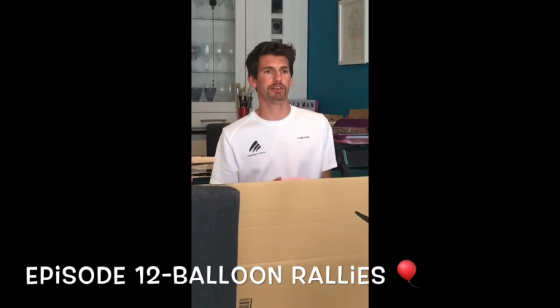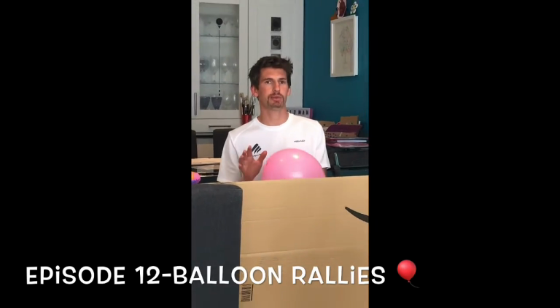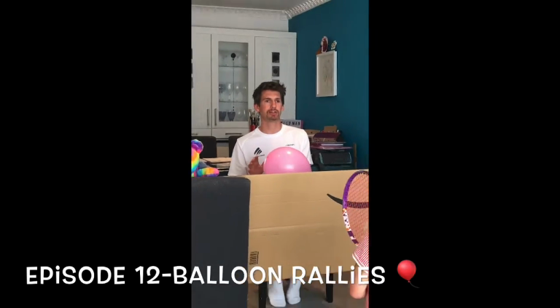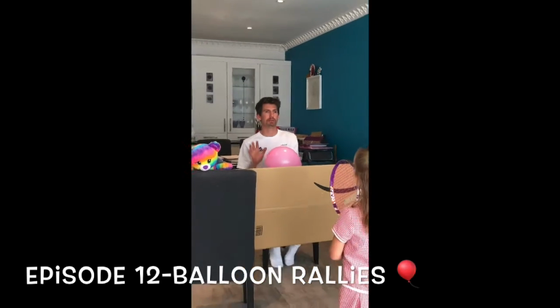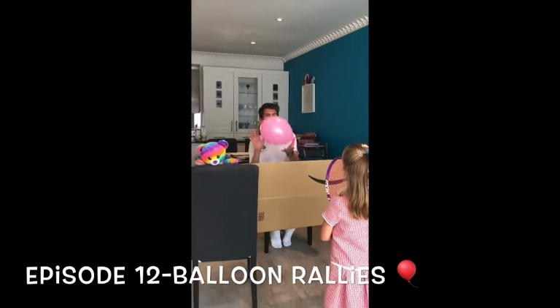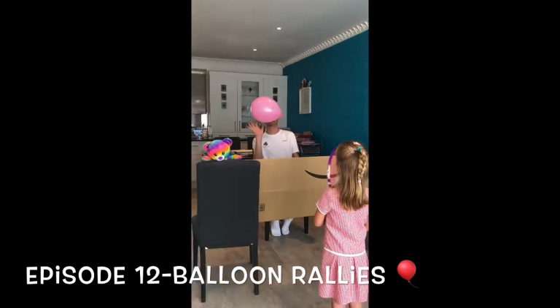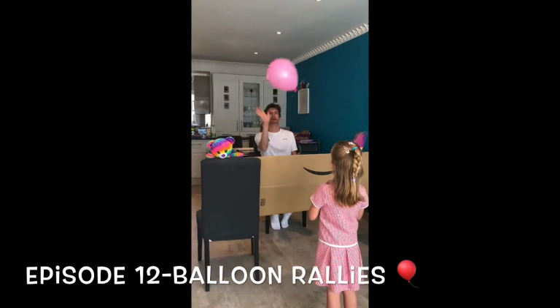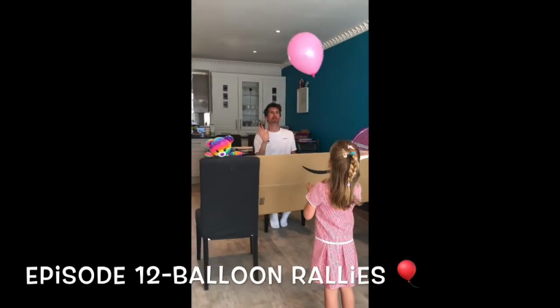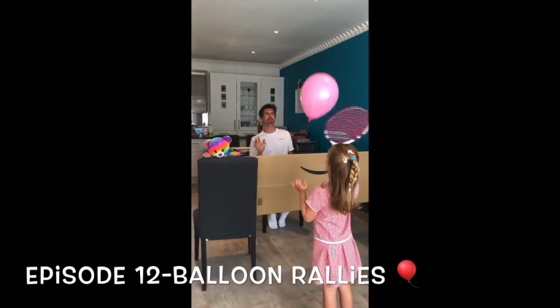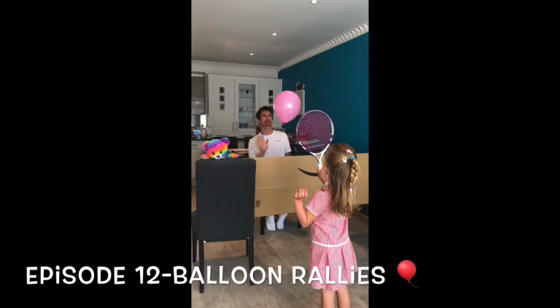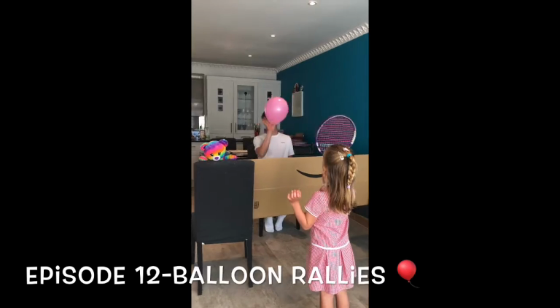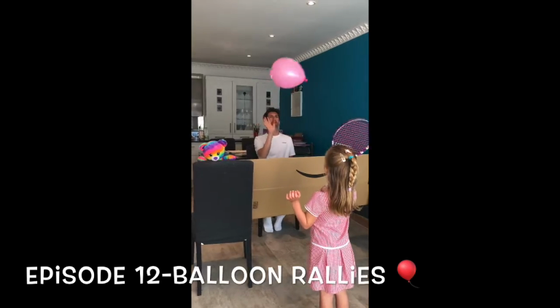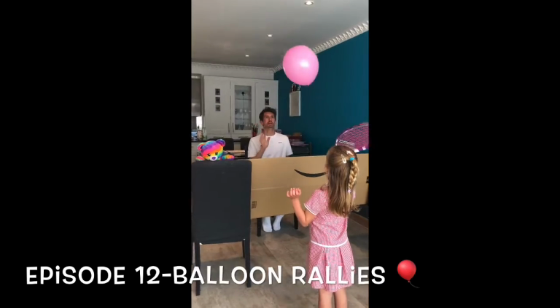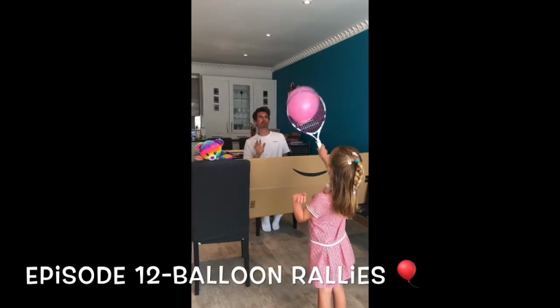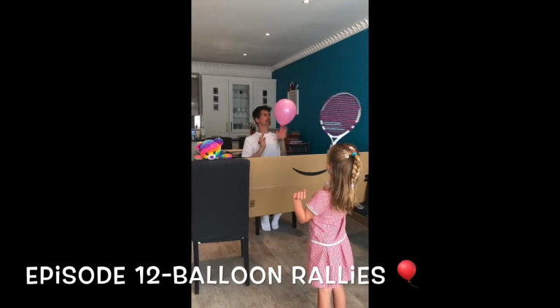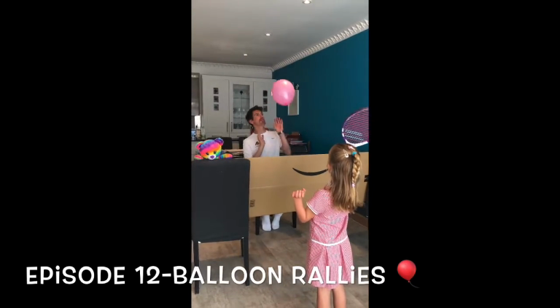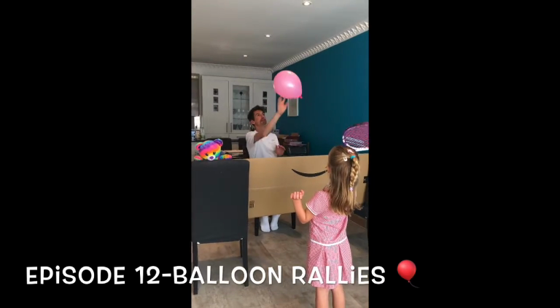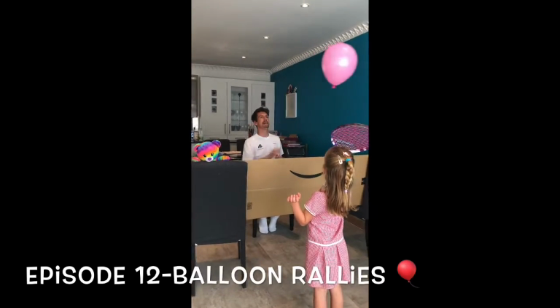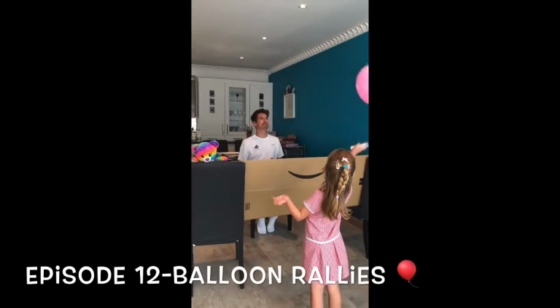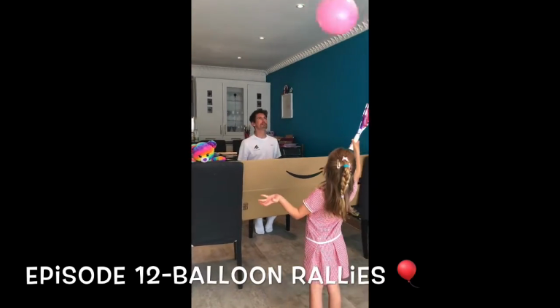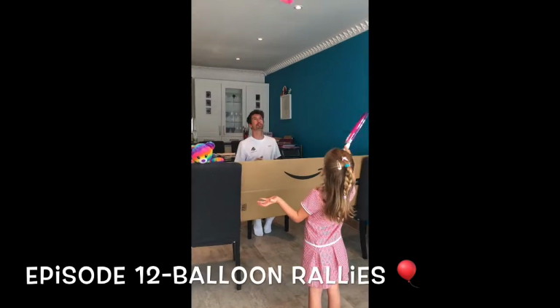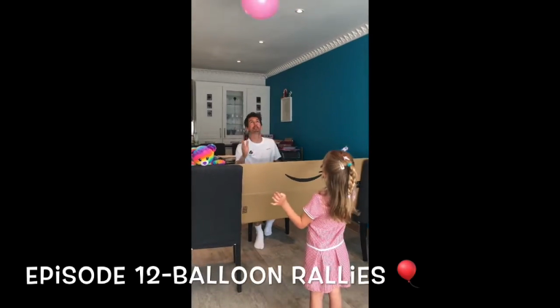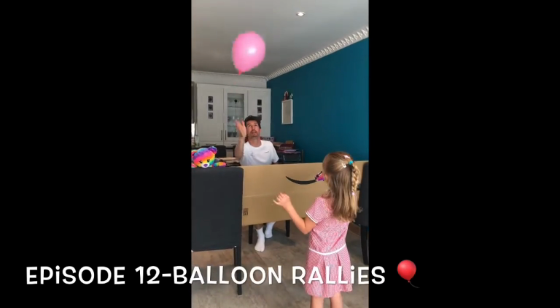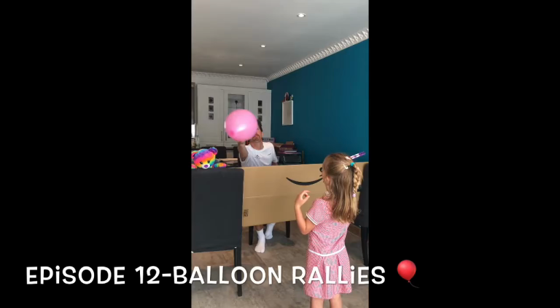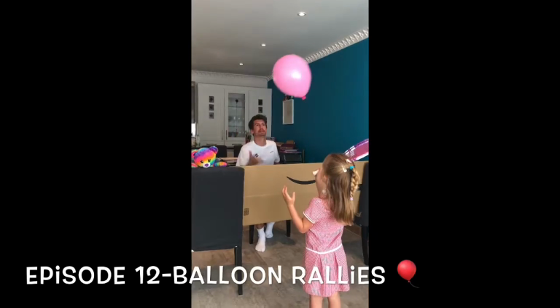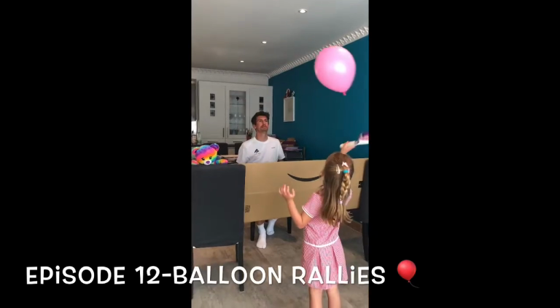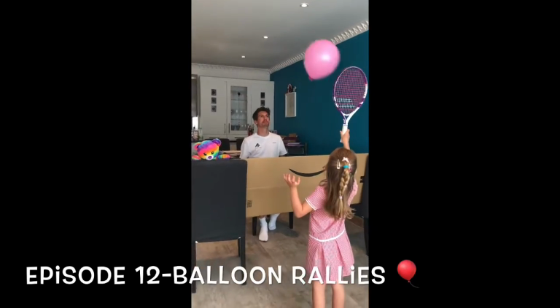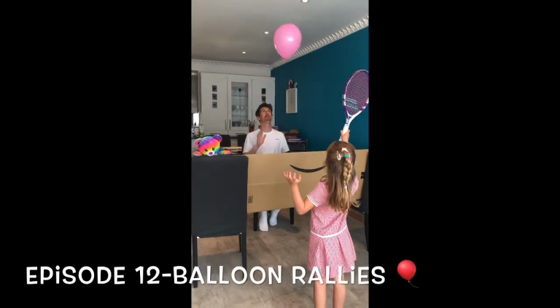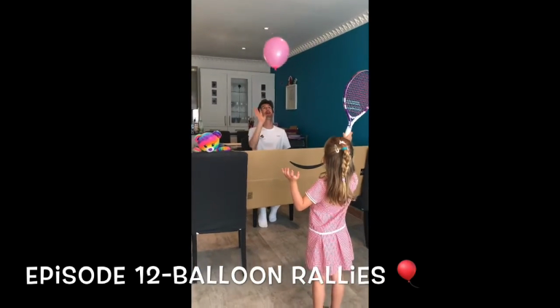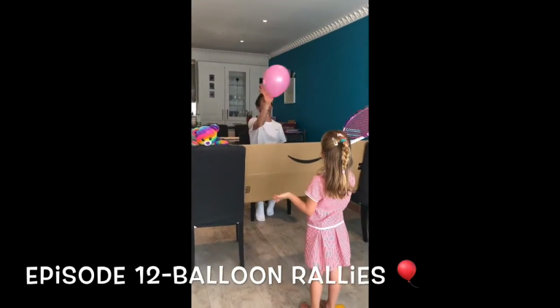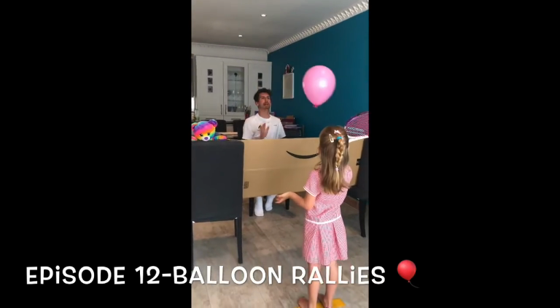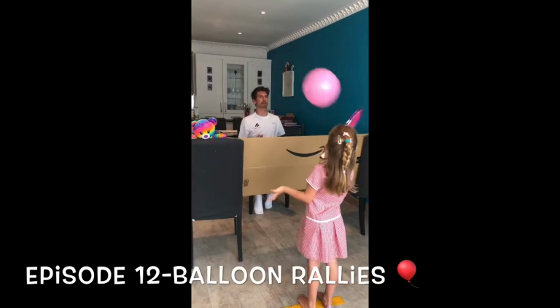So the first thing we're going to do, we're just going to tap the balloon over. You can use your hands or your tennis racket, like so.